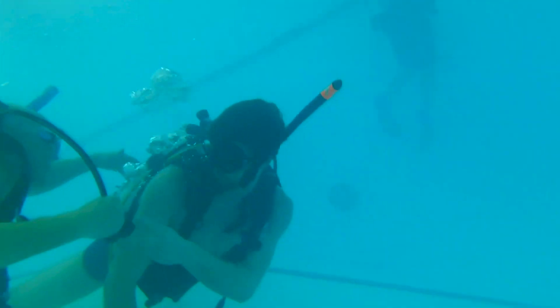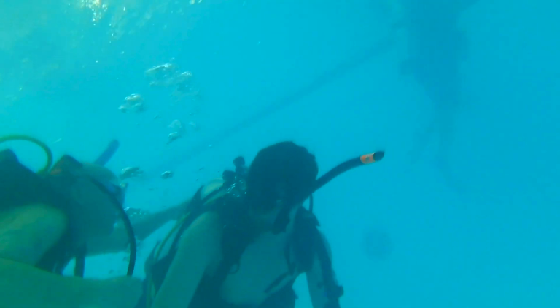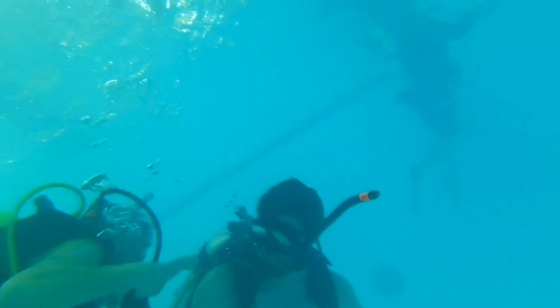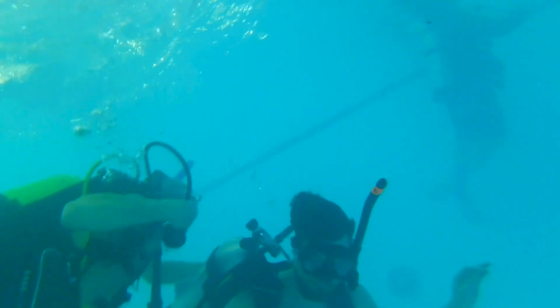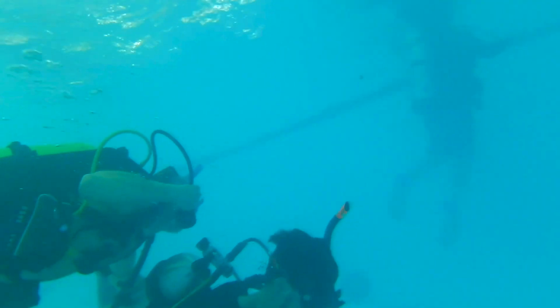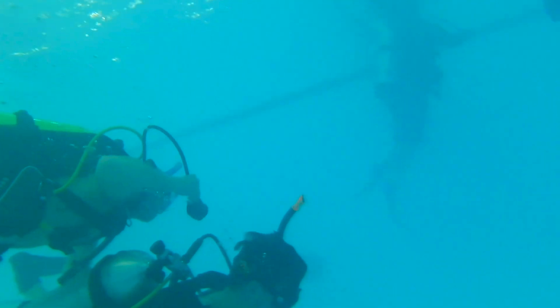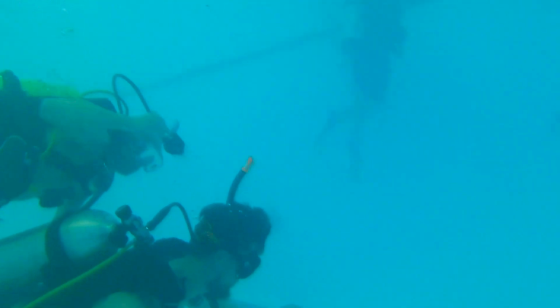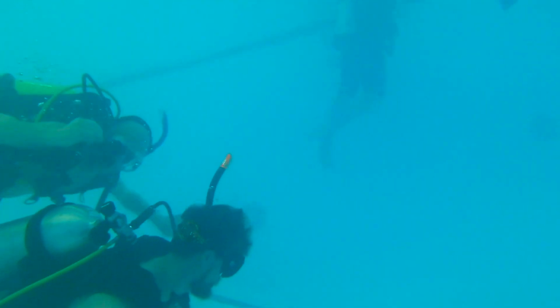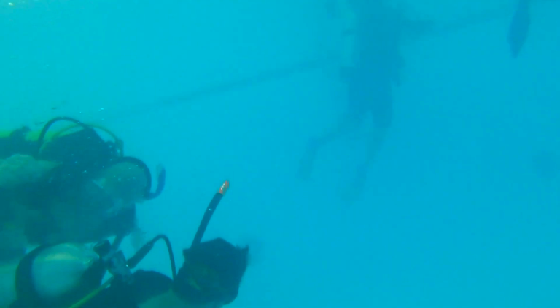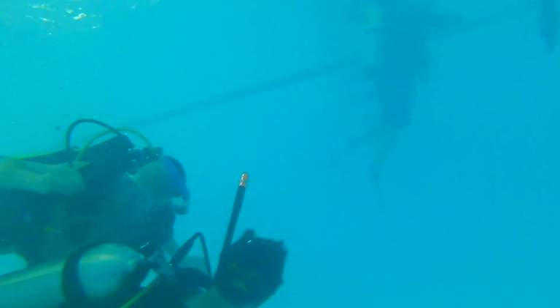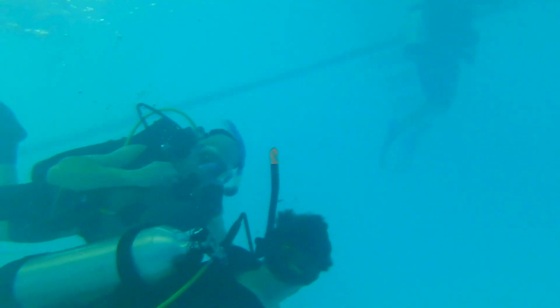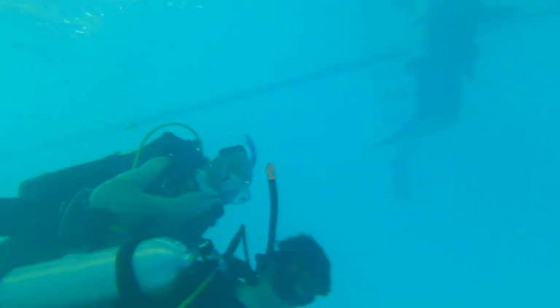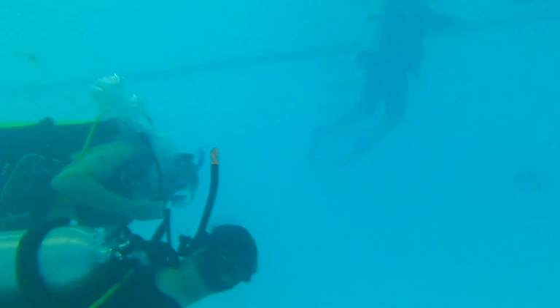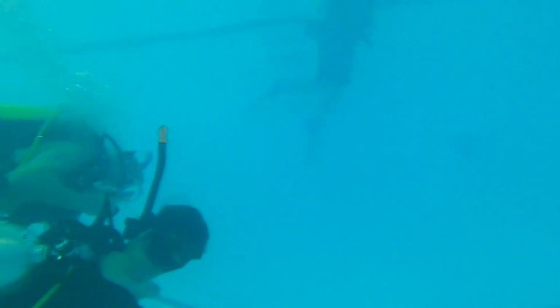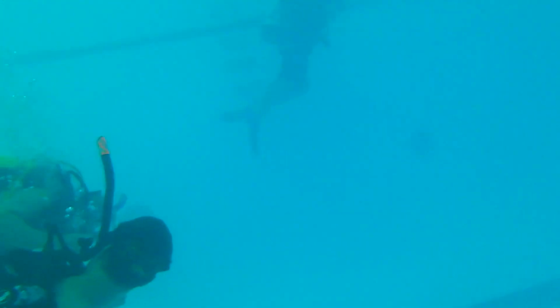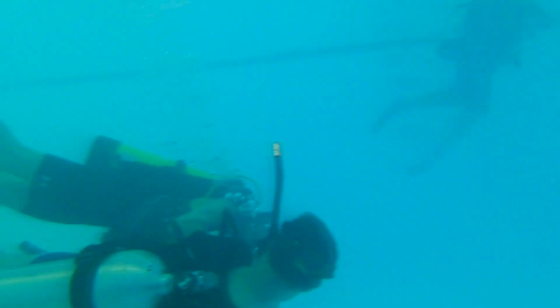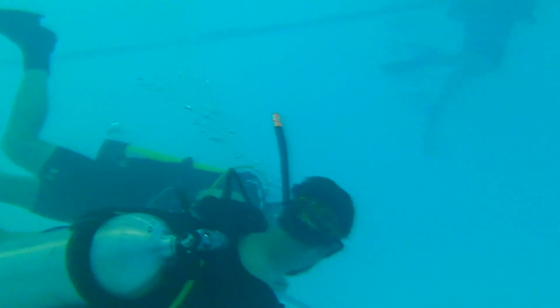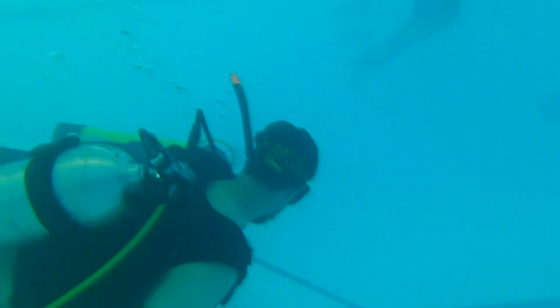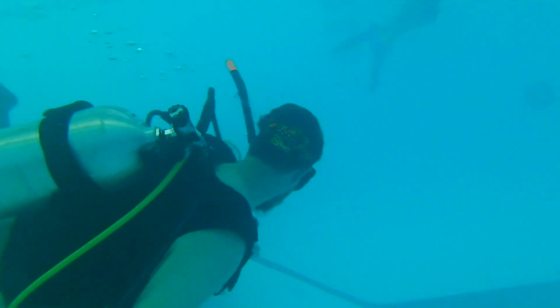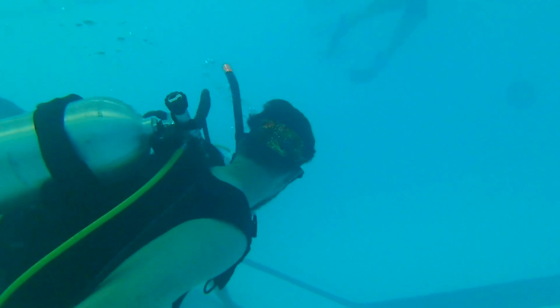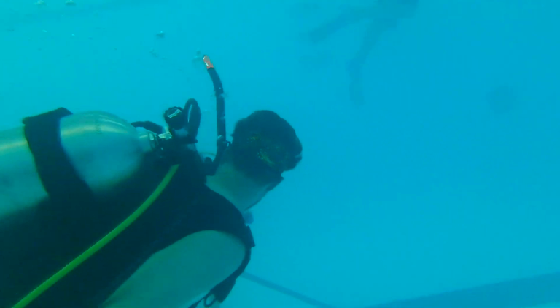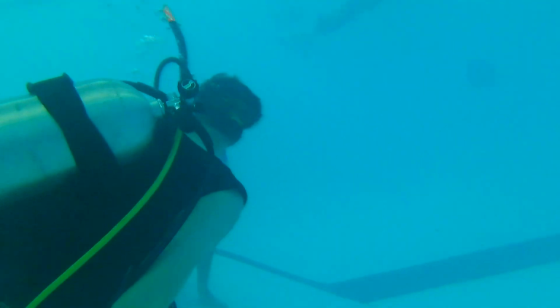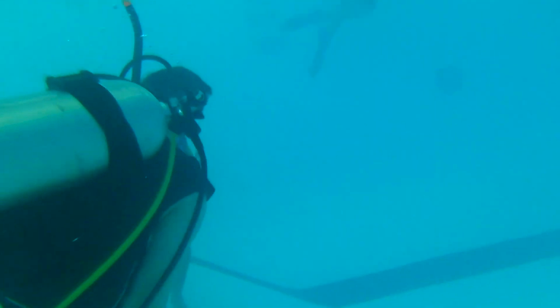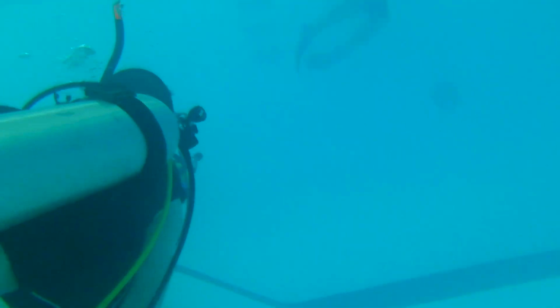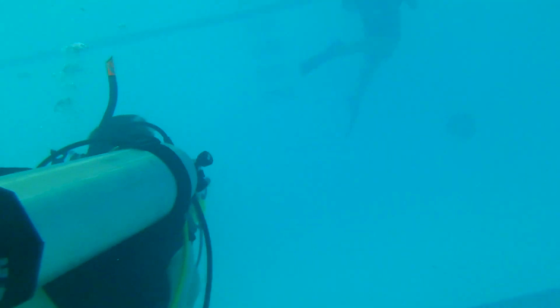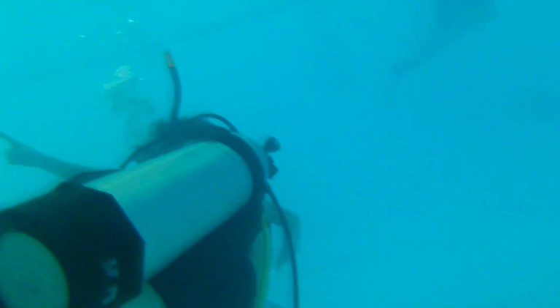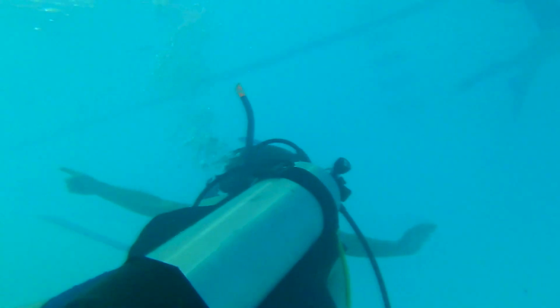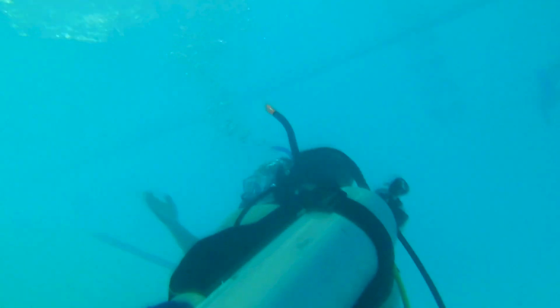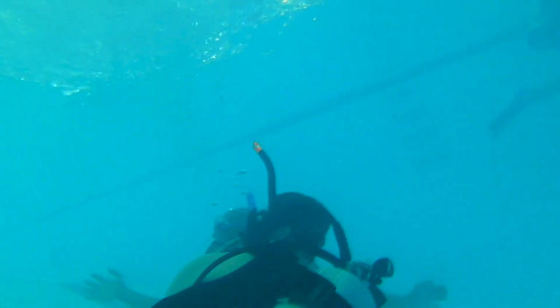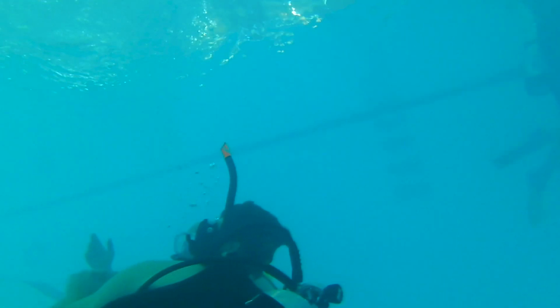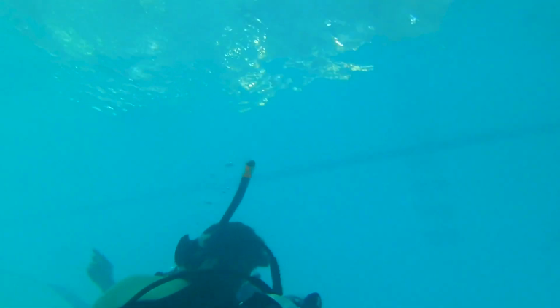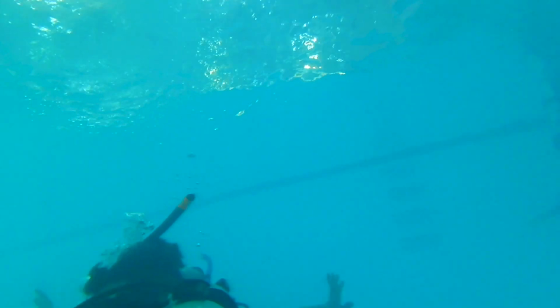After we successfully swapped all of our gear, completed our swim to the top of the ramp, turned around and started working our way back, this is where I lost one of his fins — not once, but twice.